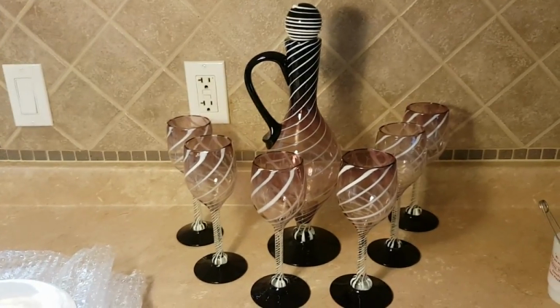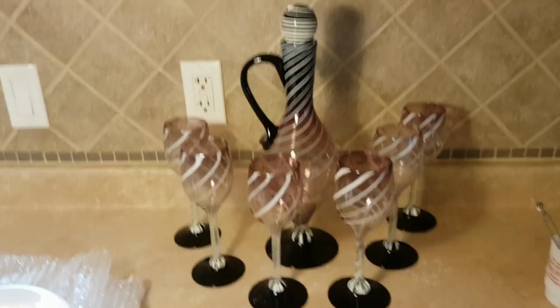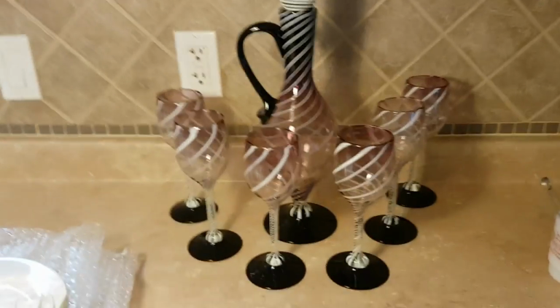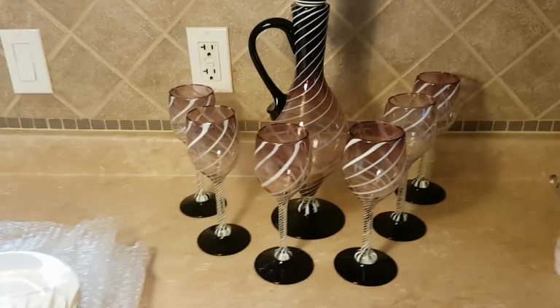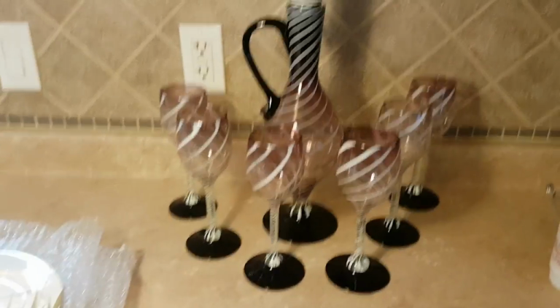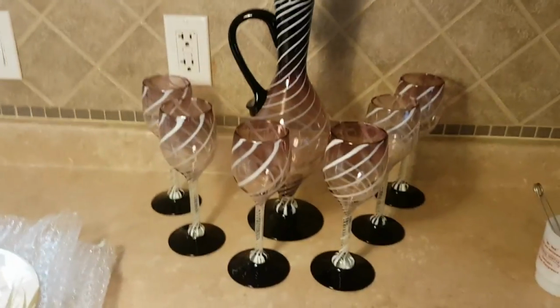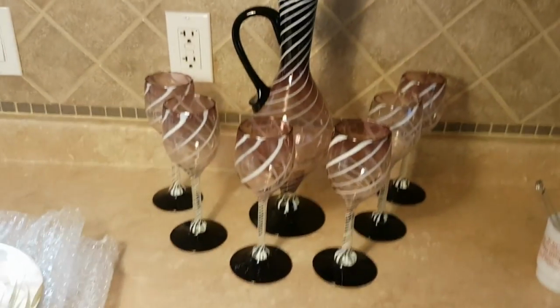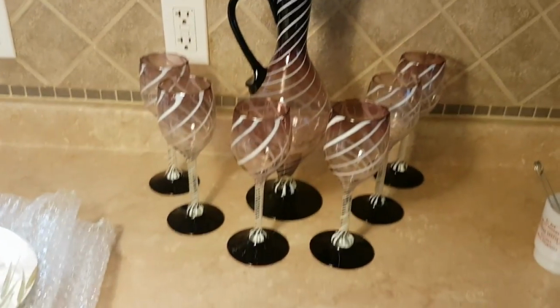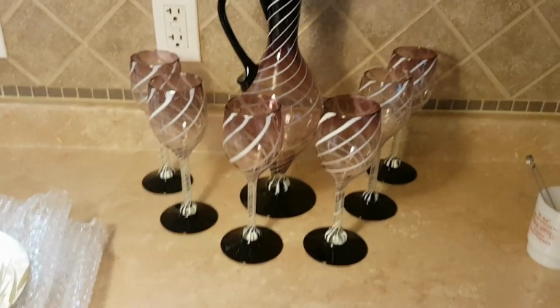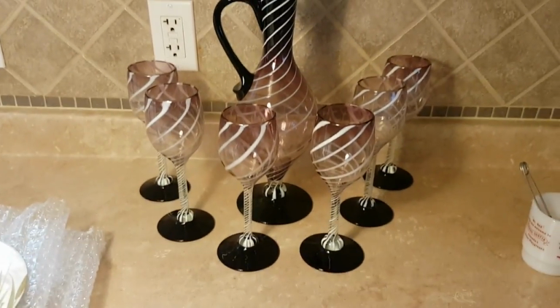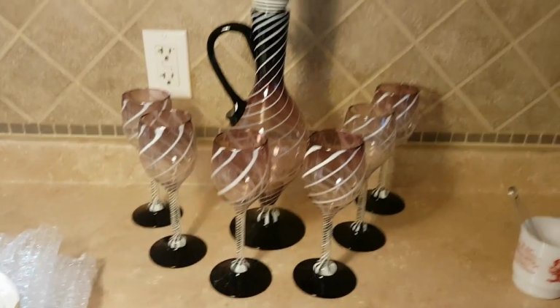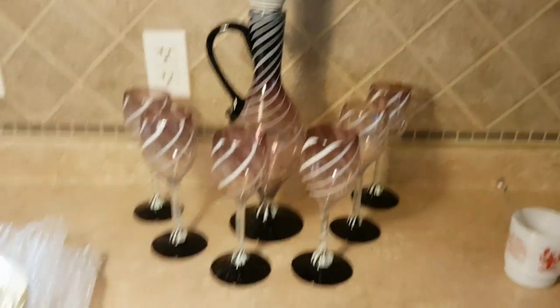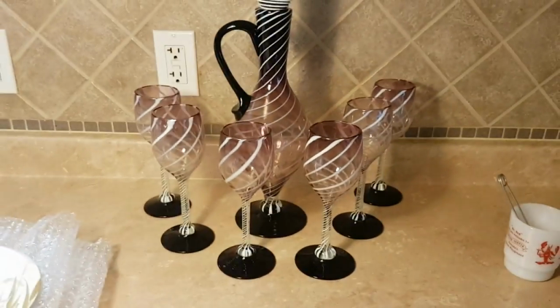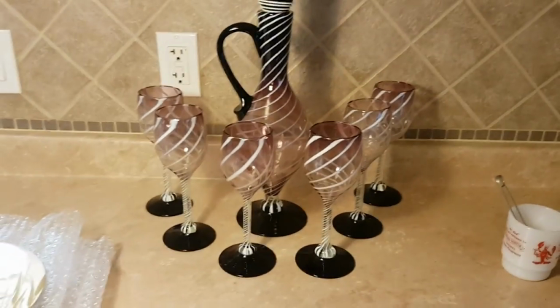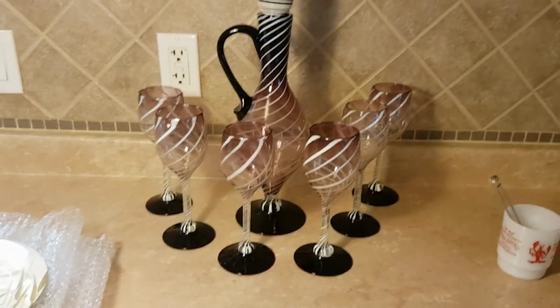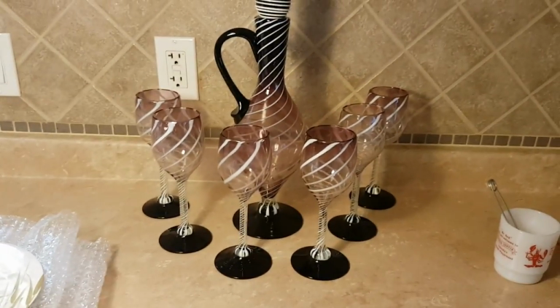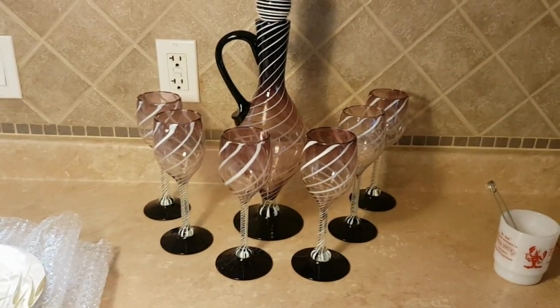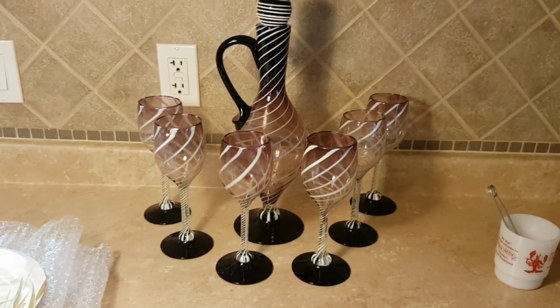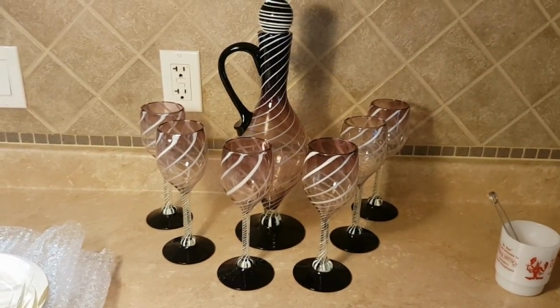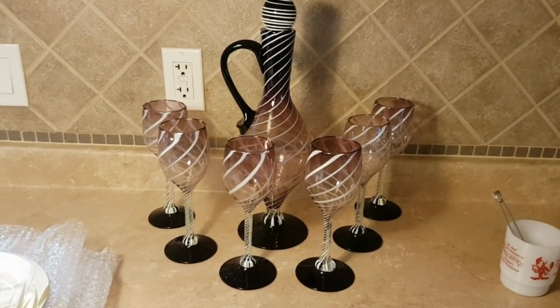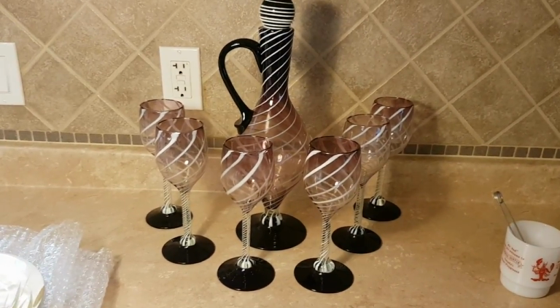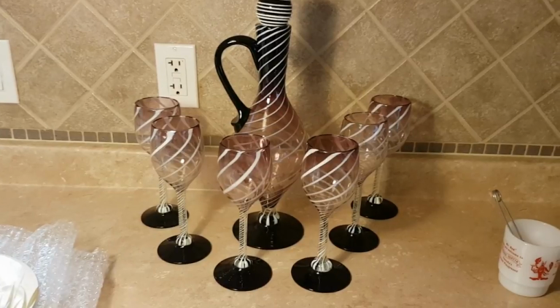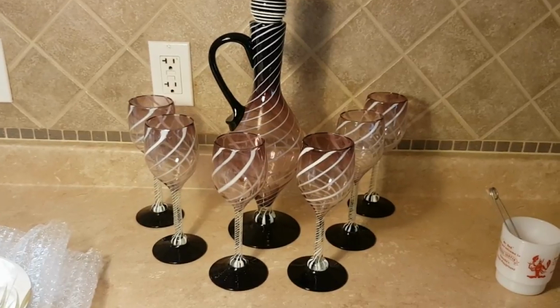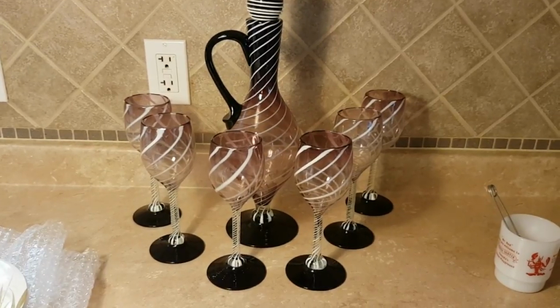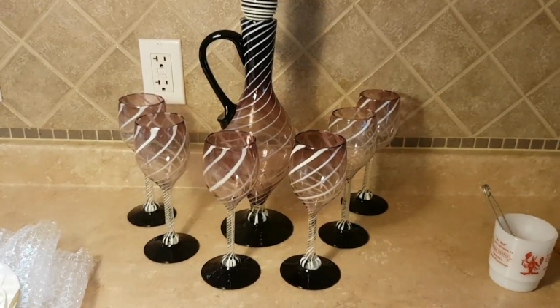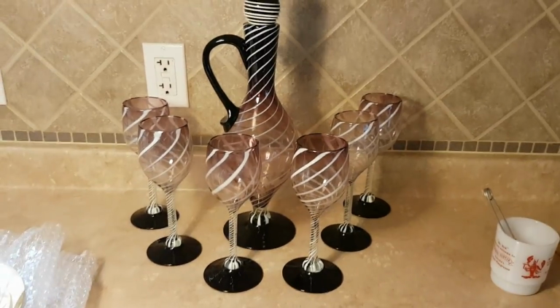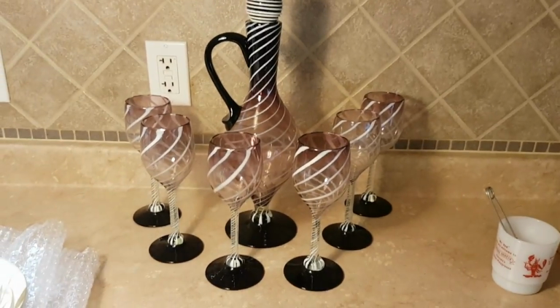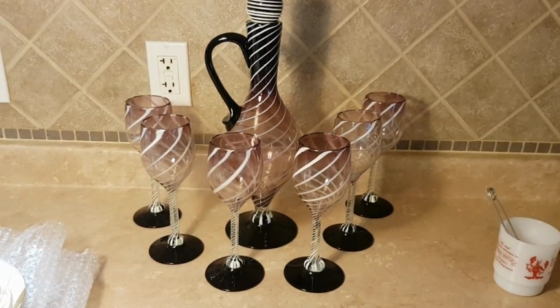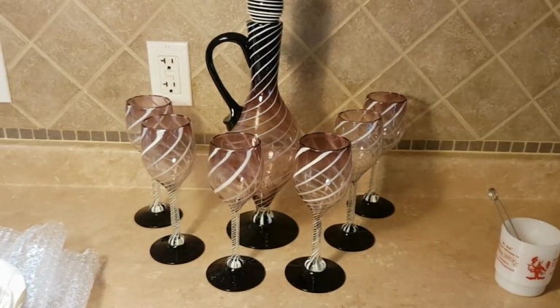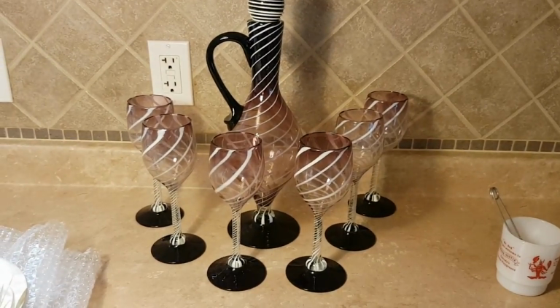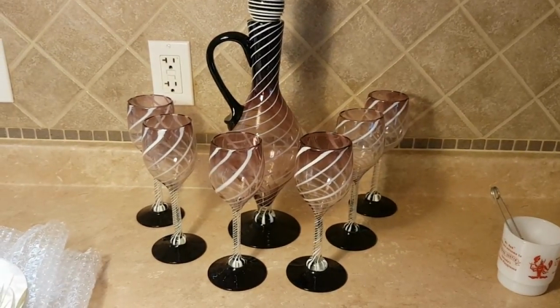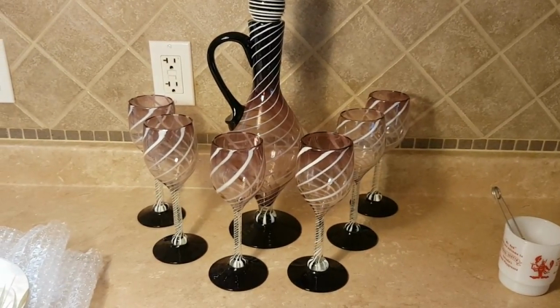I'm going to list this right away and post it for sale. I'm not sure how much I'll ask for it — it's beautiful. Anyway, that's it for today. I hope you had a great weekend. We will be back in touch soon. Take care.